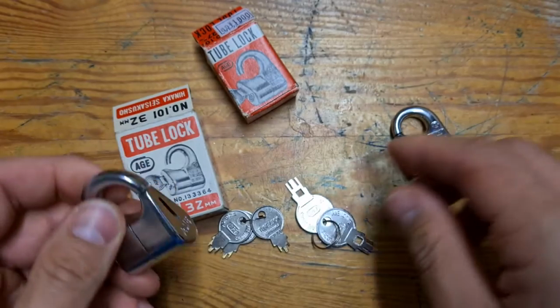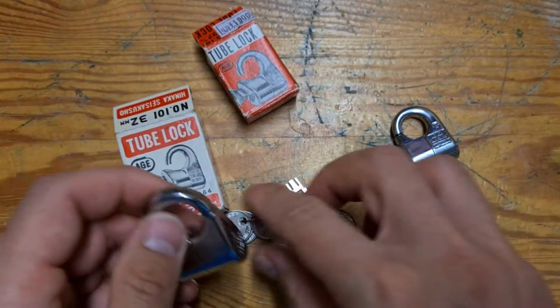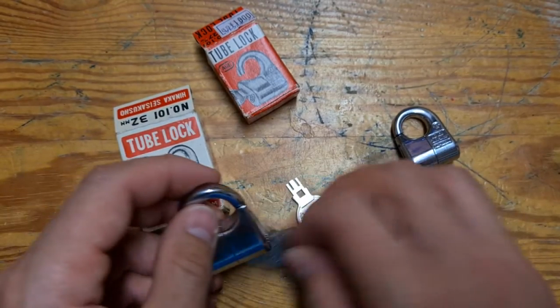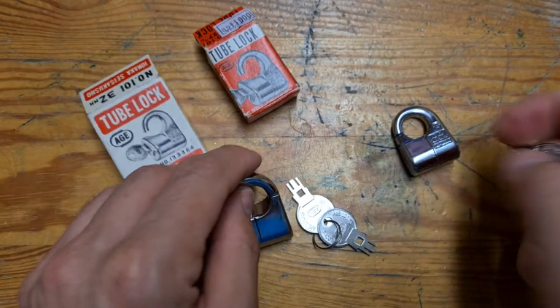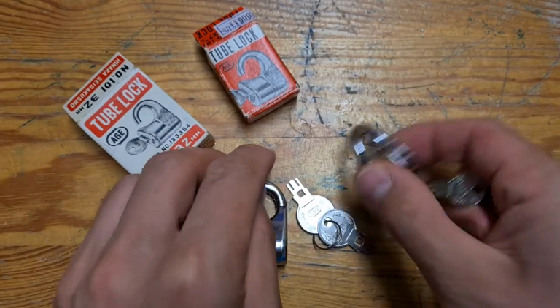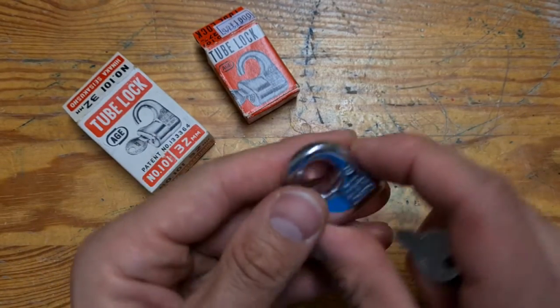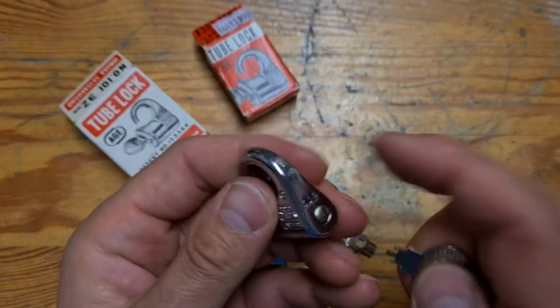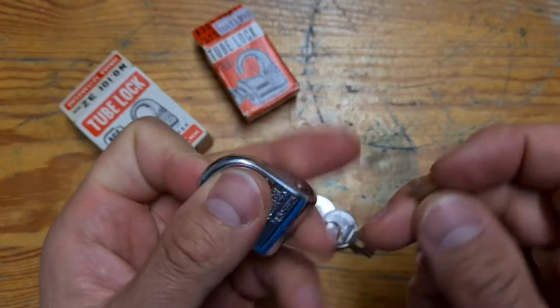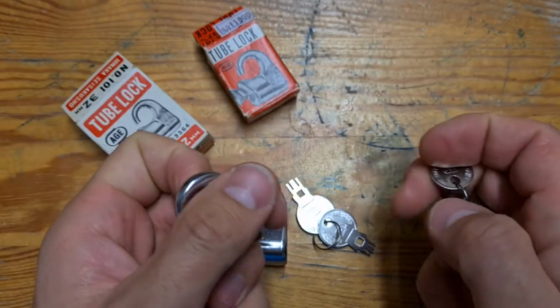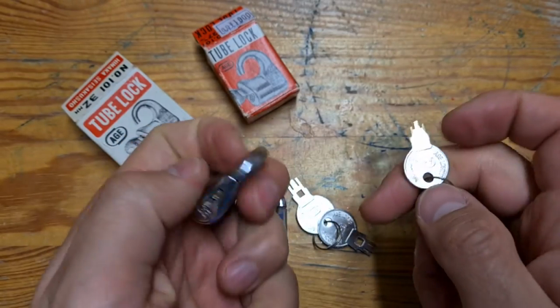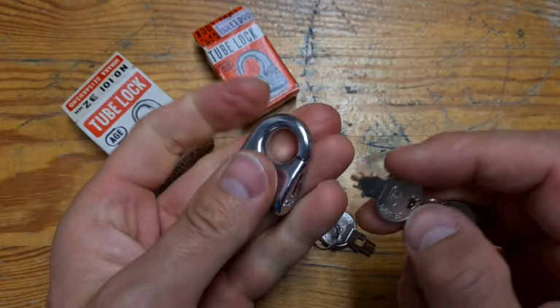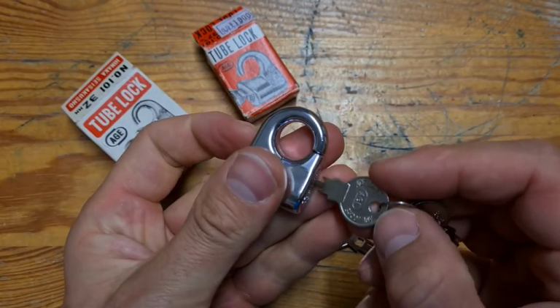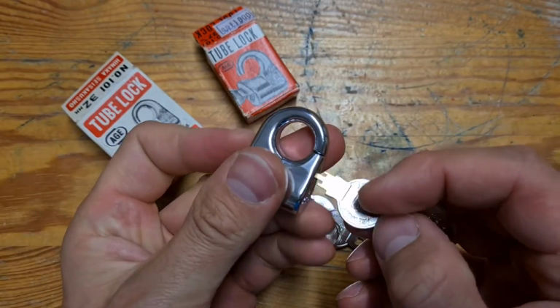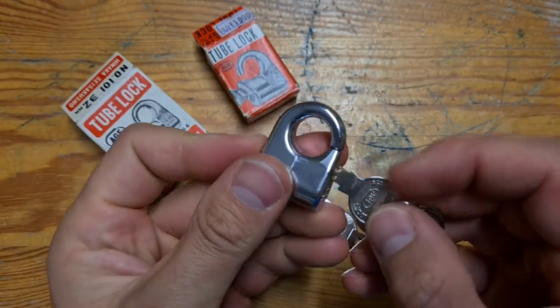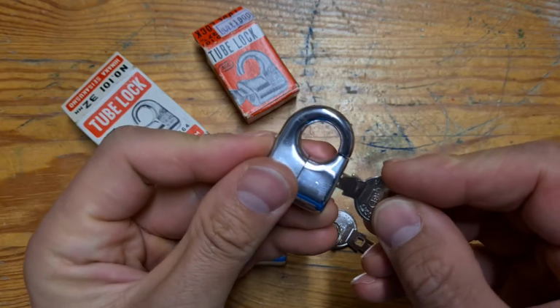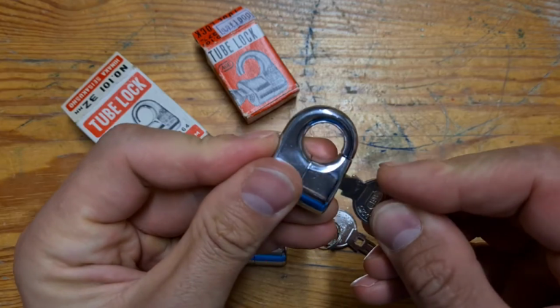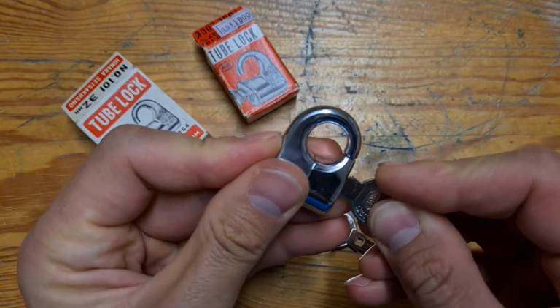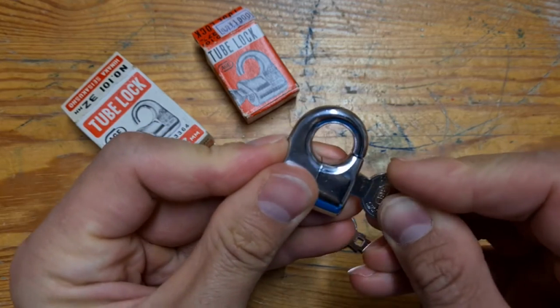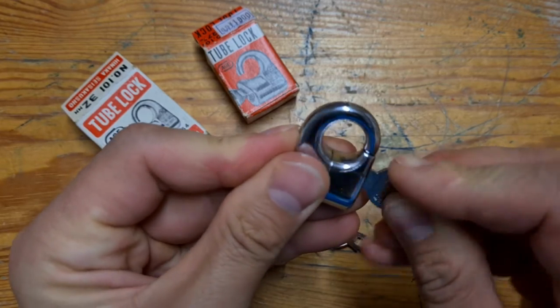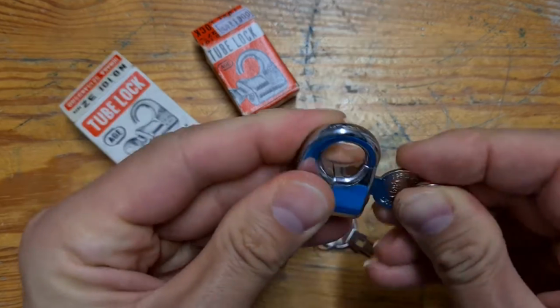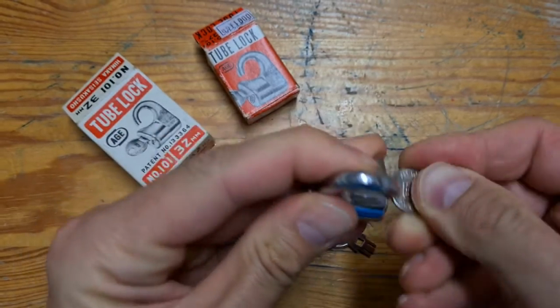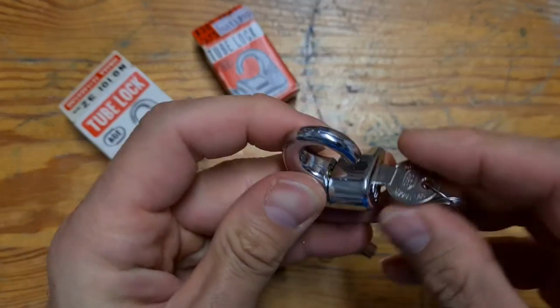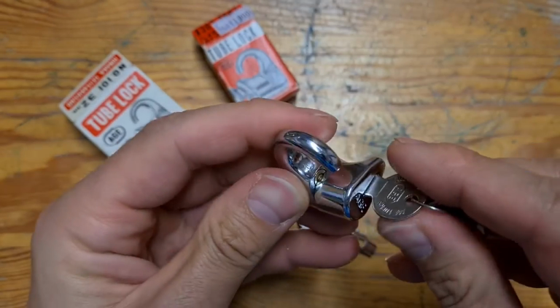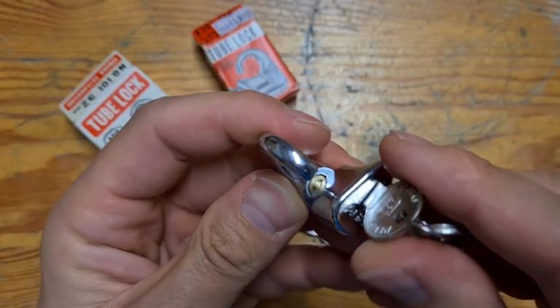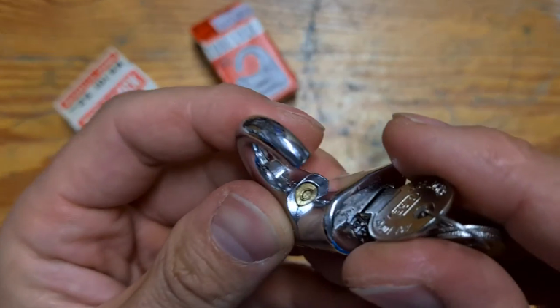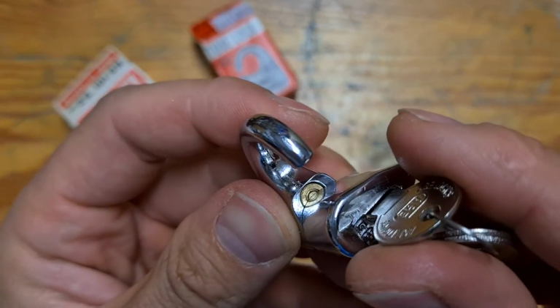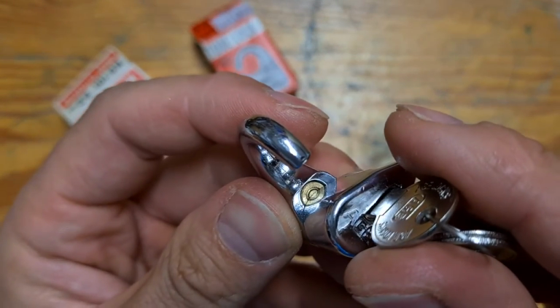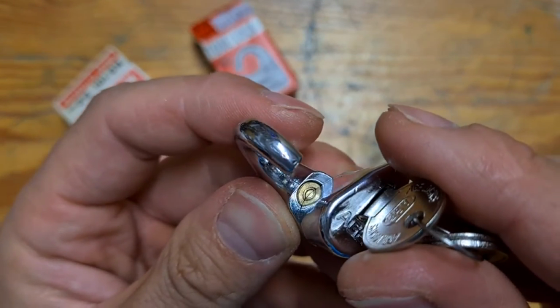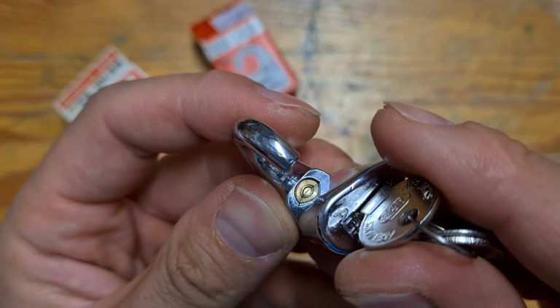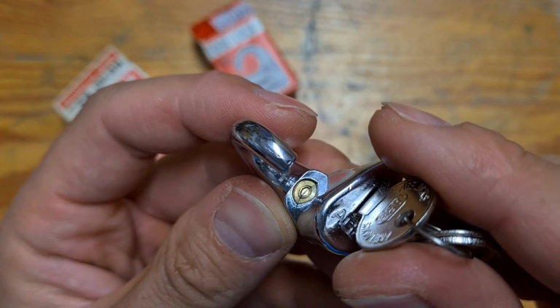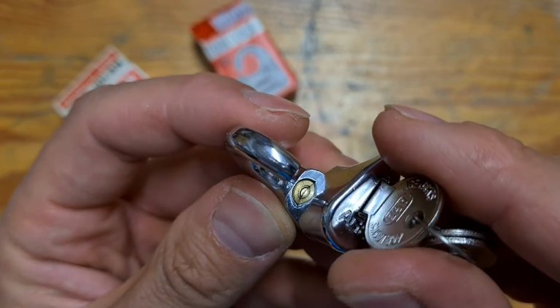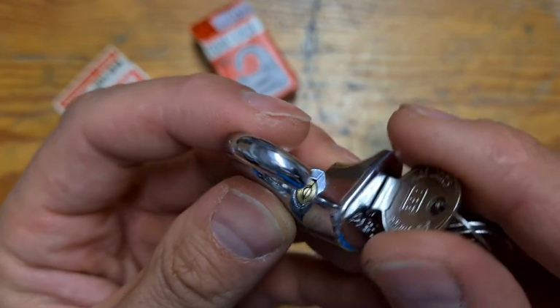The small one is the same, just smaller — same pin and two rings.